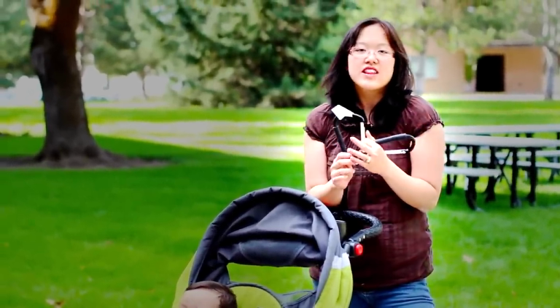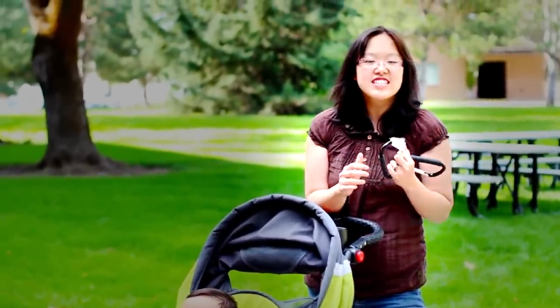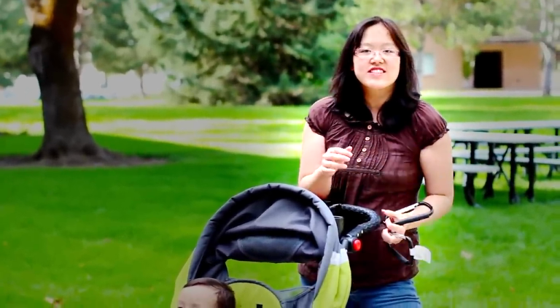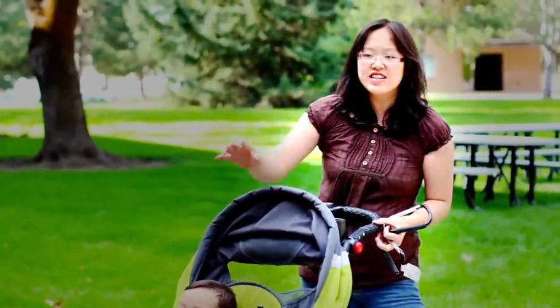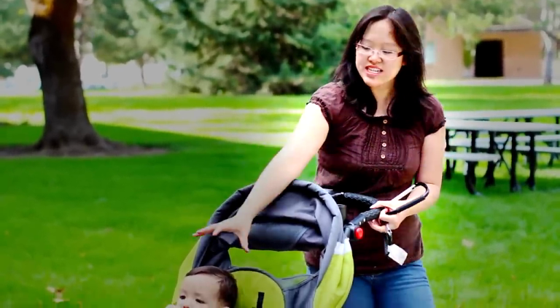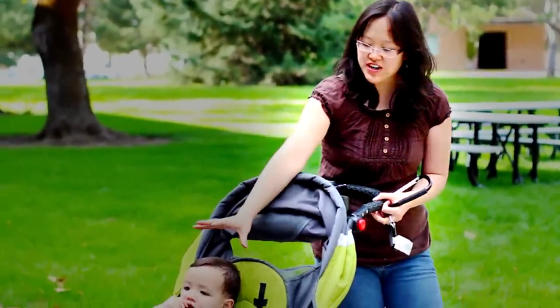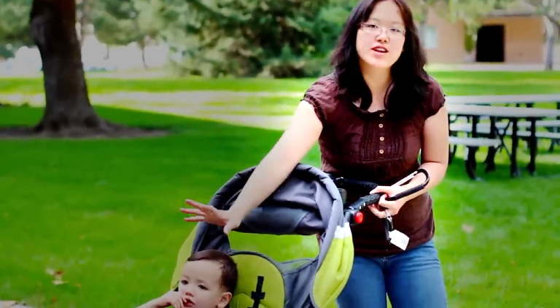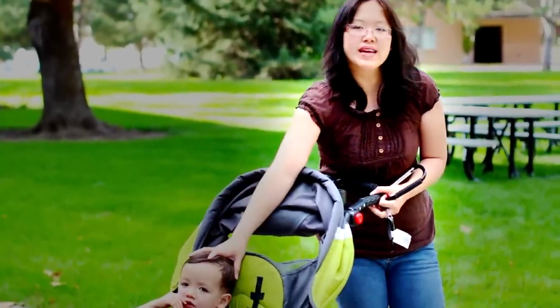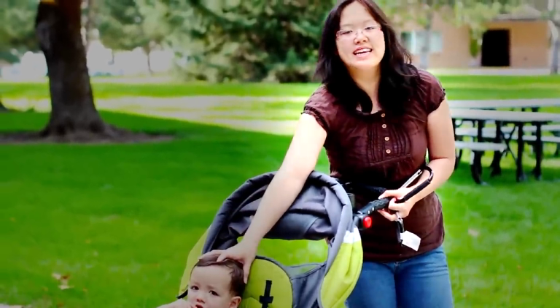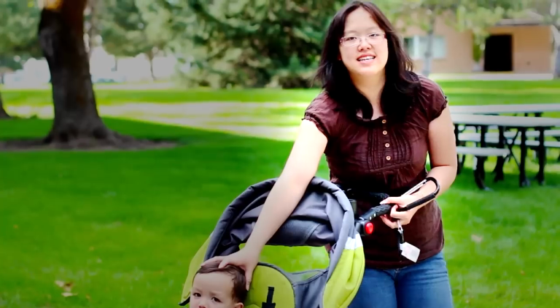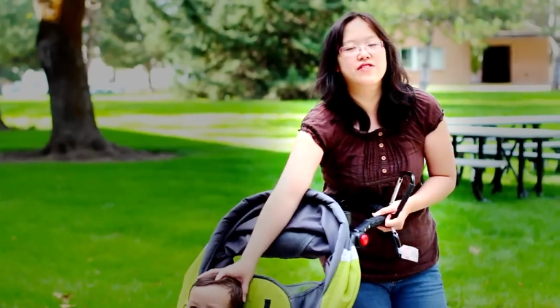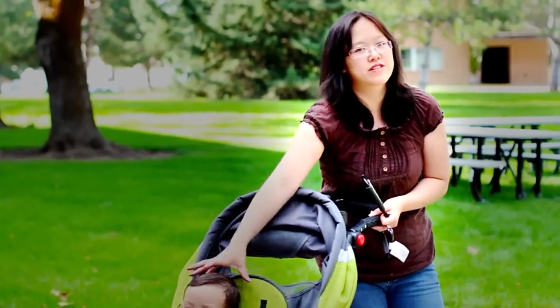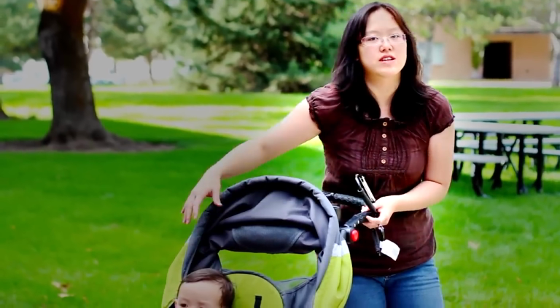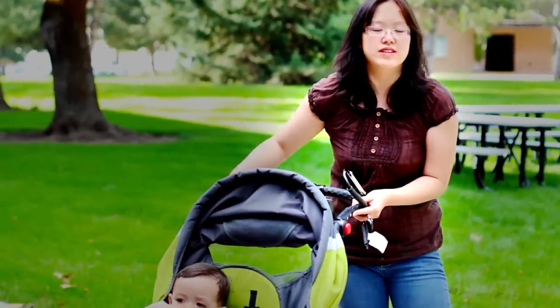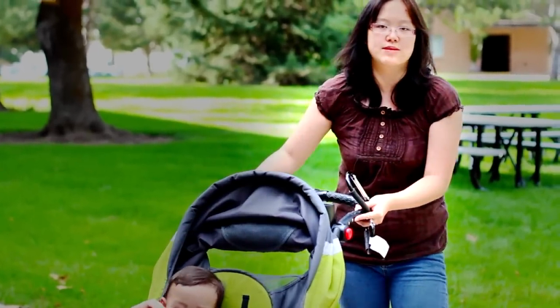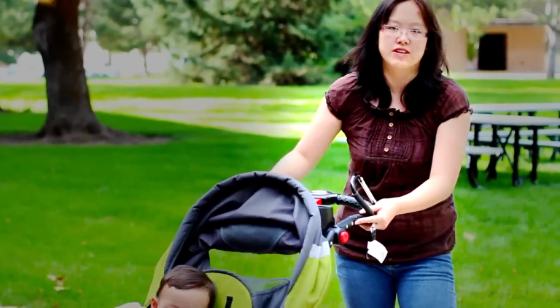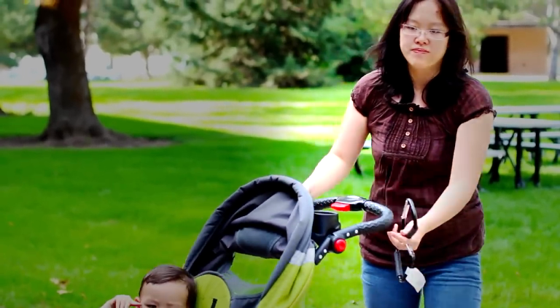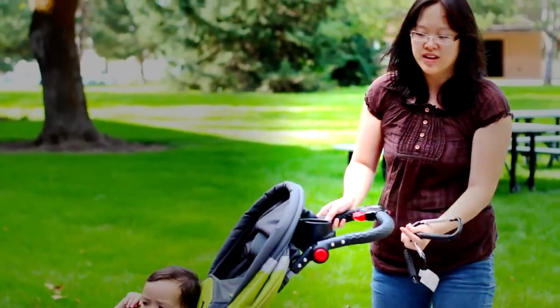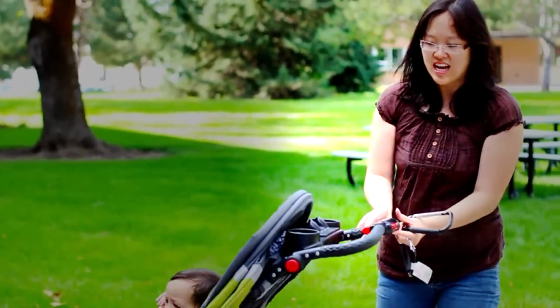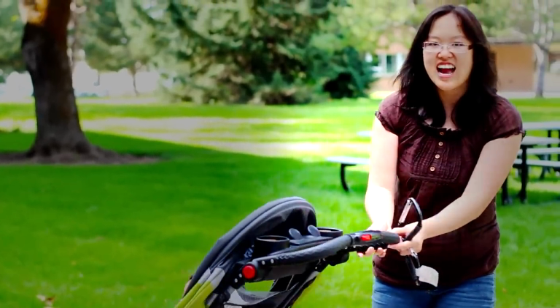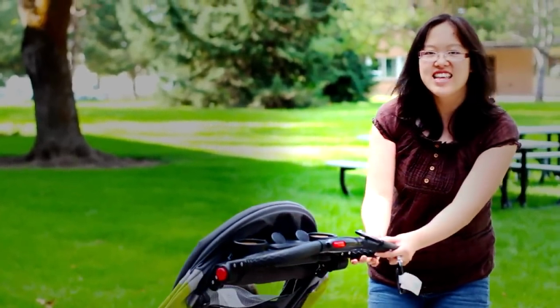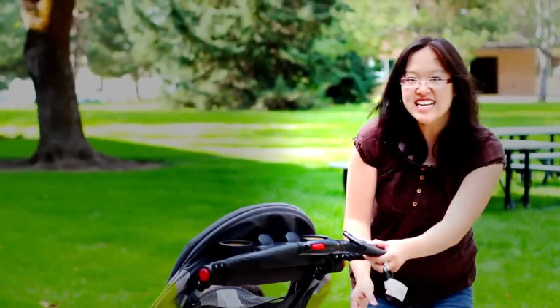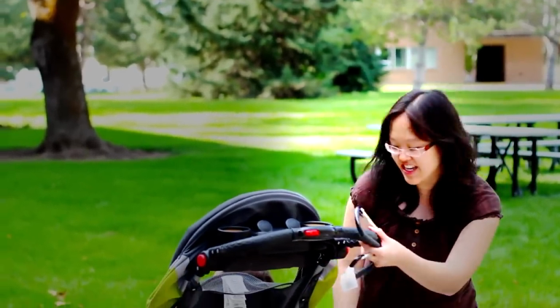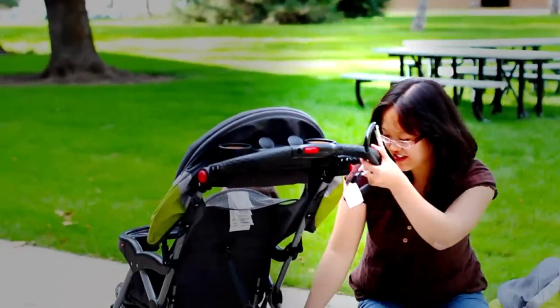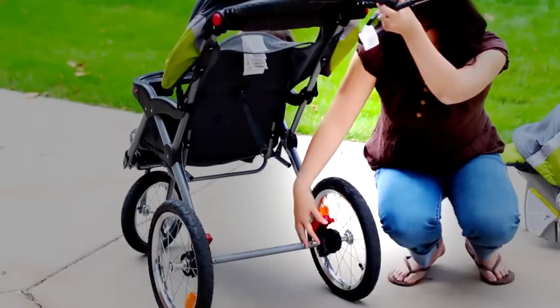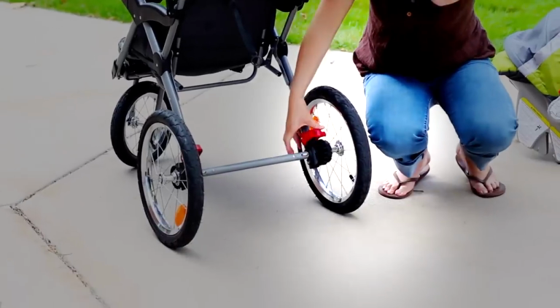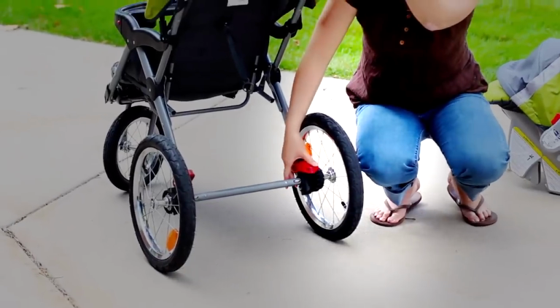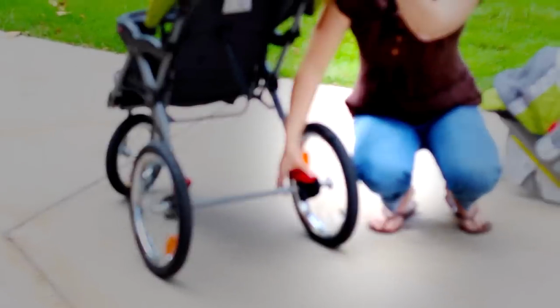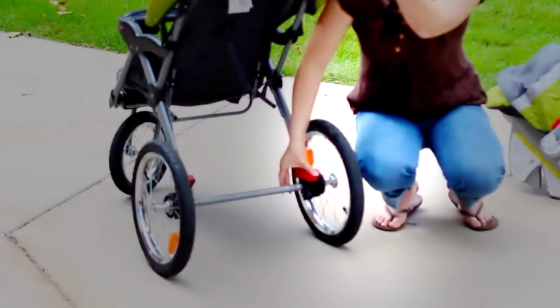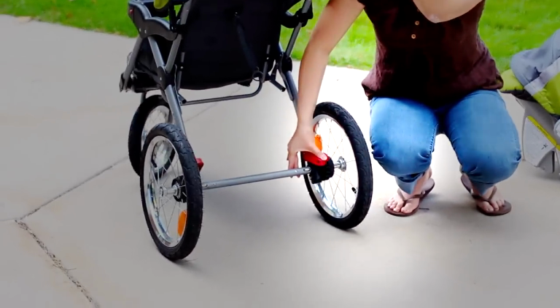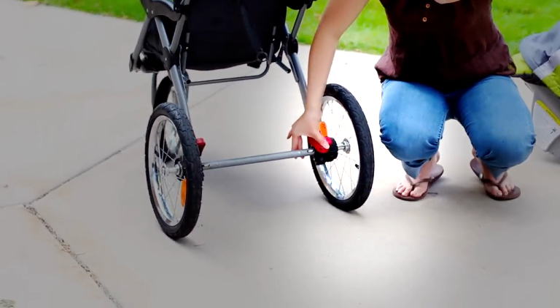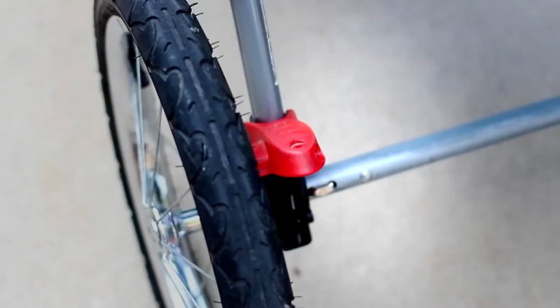The first thing you have to do is make sure that your big kid is sitting in the front of the stroller so it doesn't tip over. And then the next thing you have to do is make sure you lock your stroller.